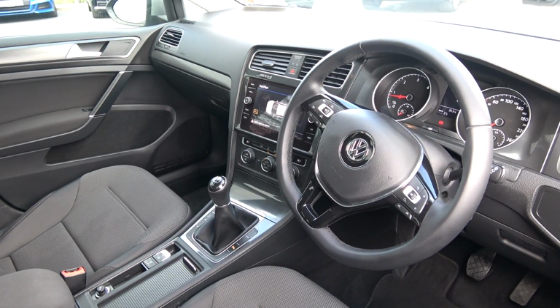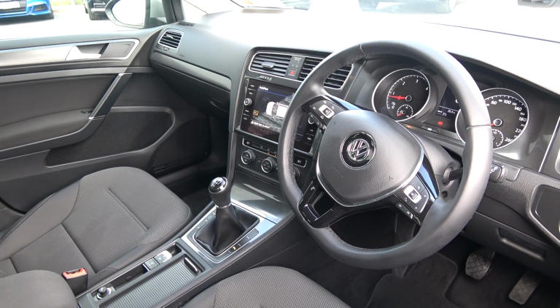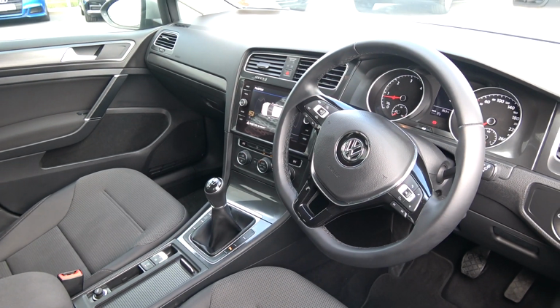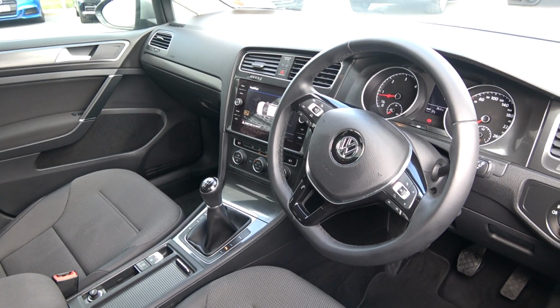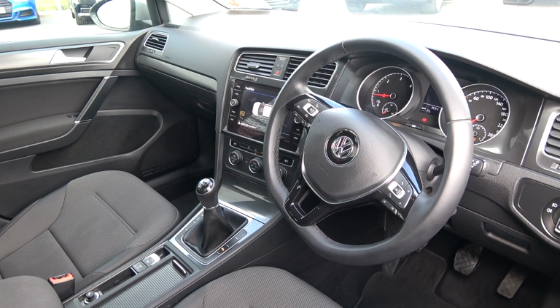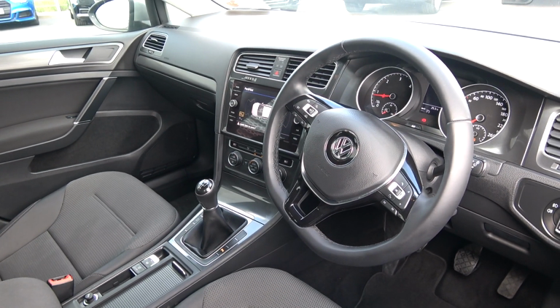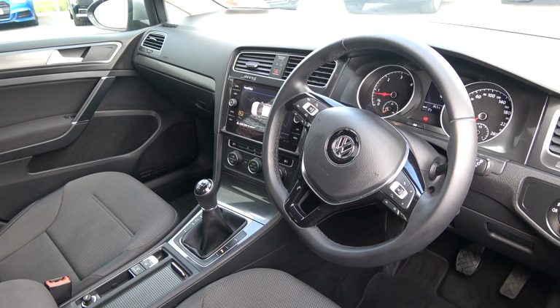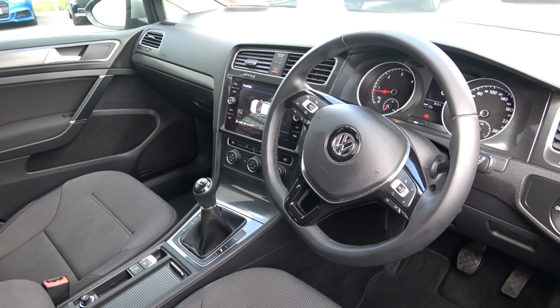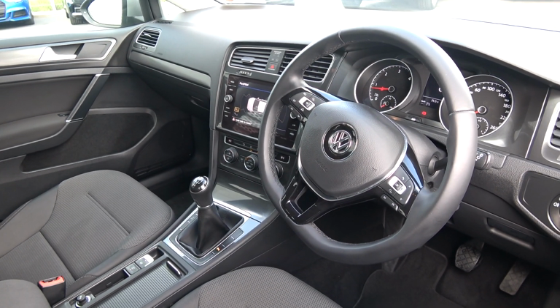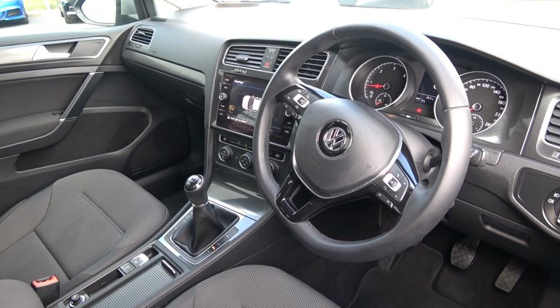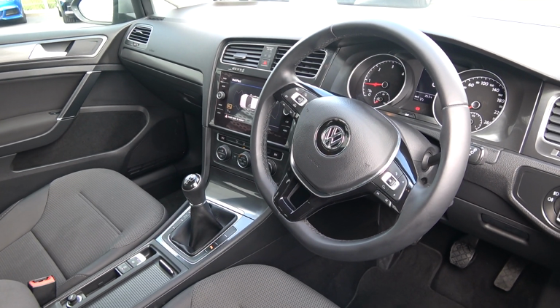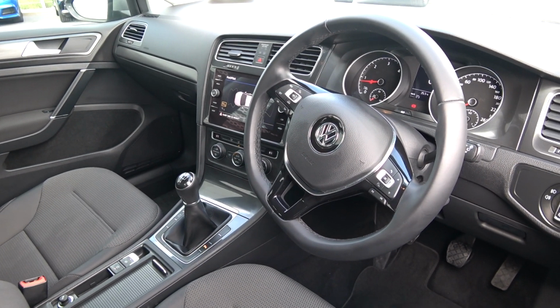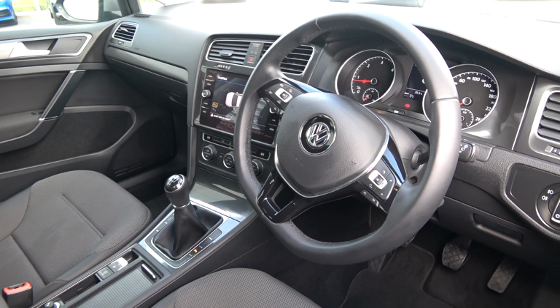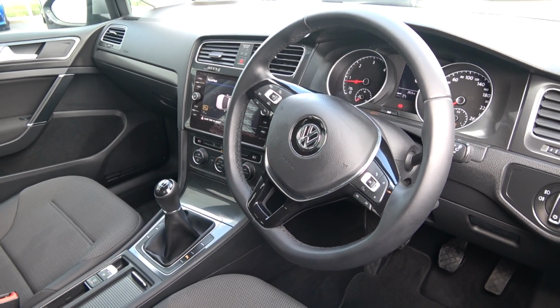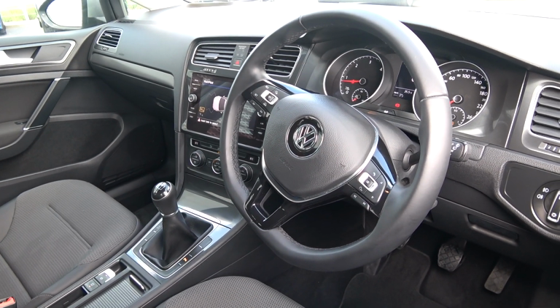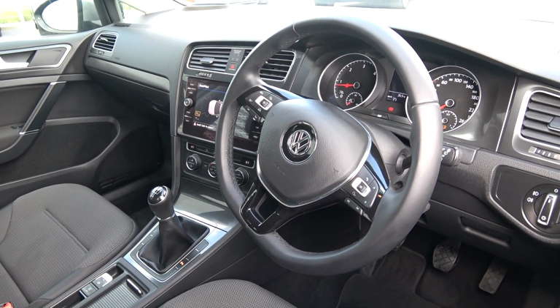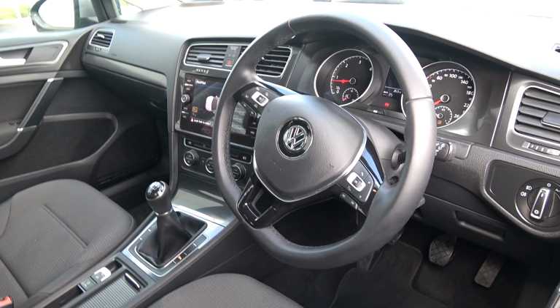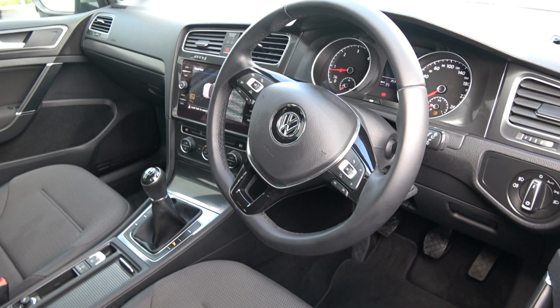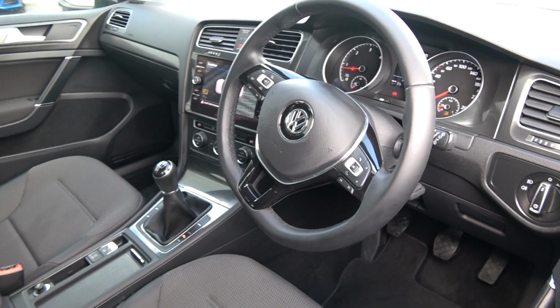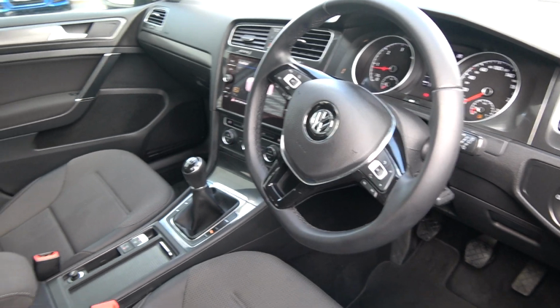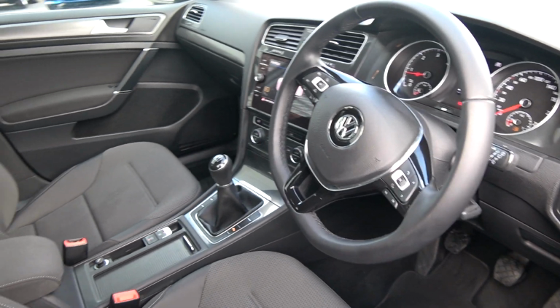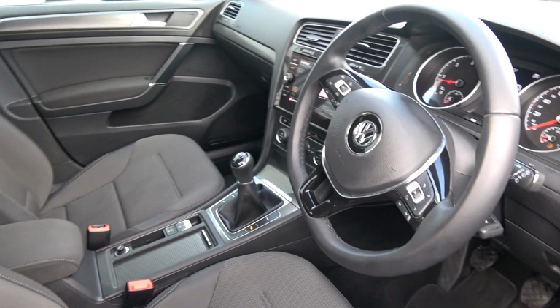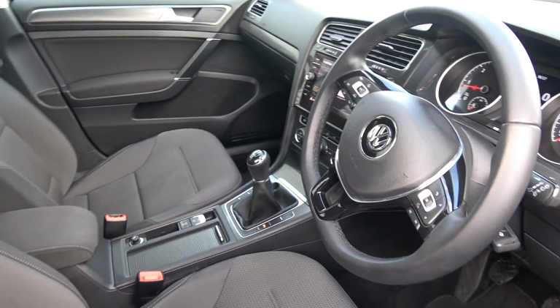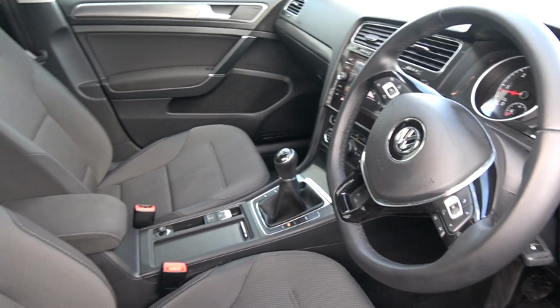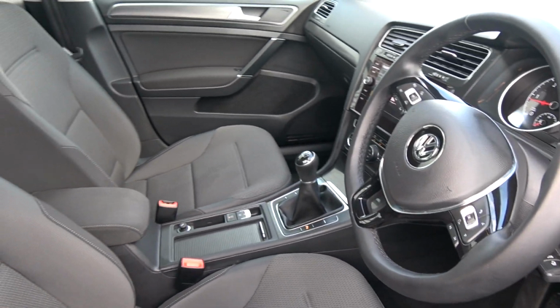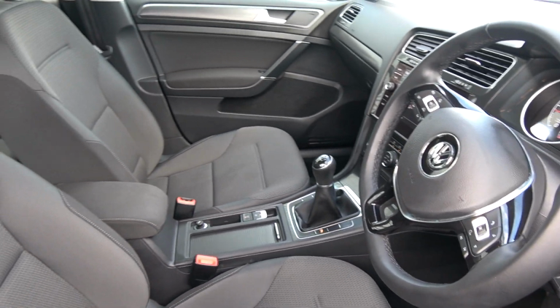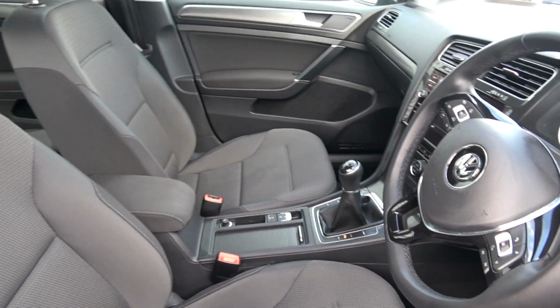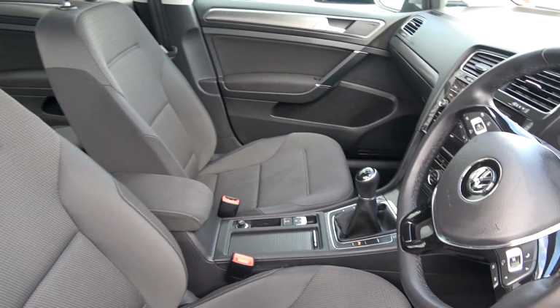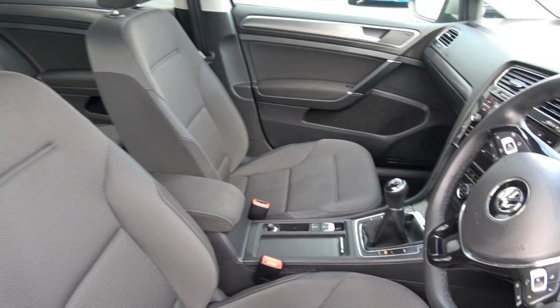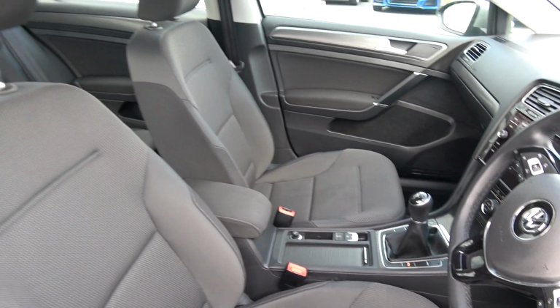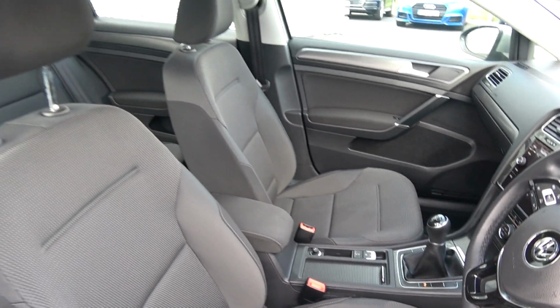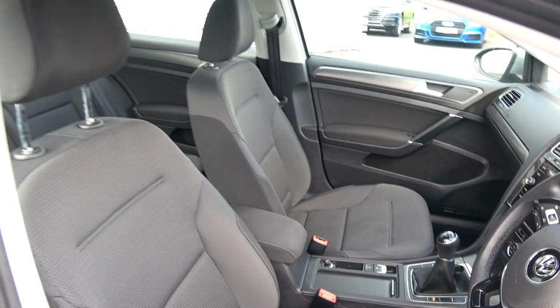Touchscreen stereo with app connectivity — you can connect your smartphone, whether it be an Android or iPhone, via USB to obtain a number of applications.